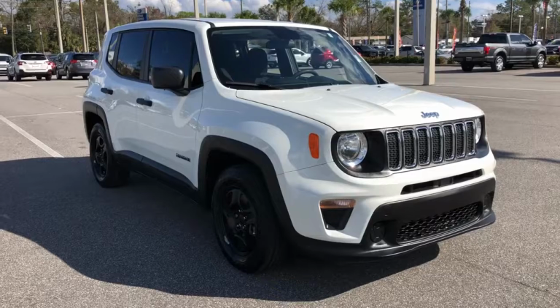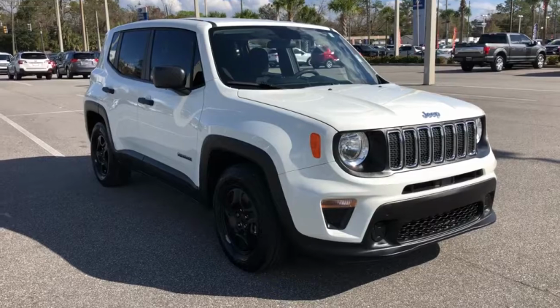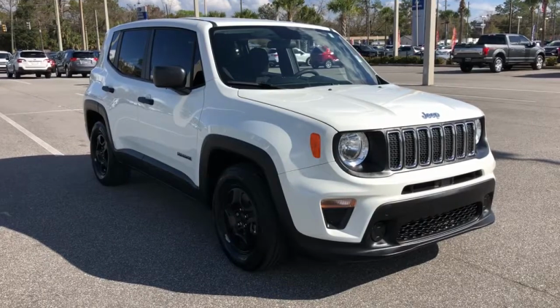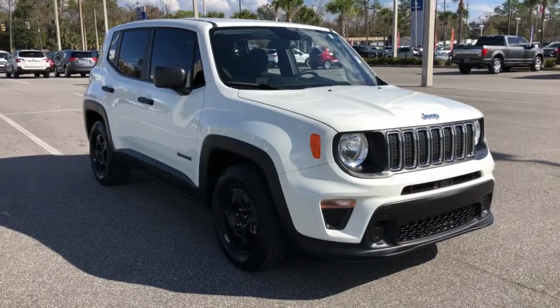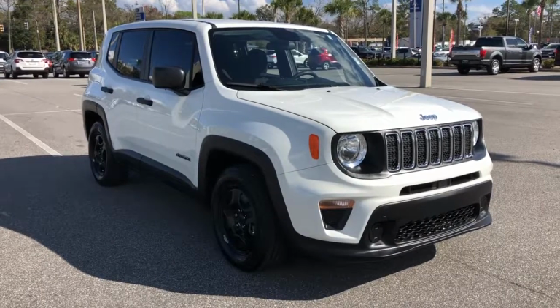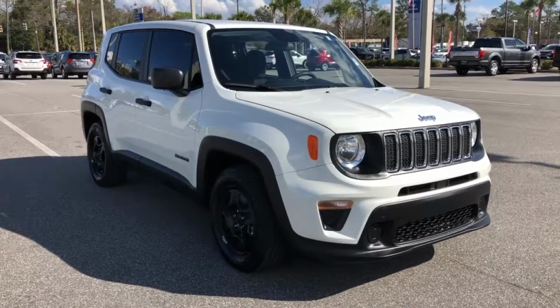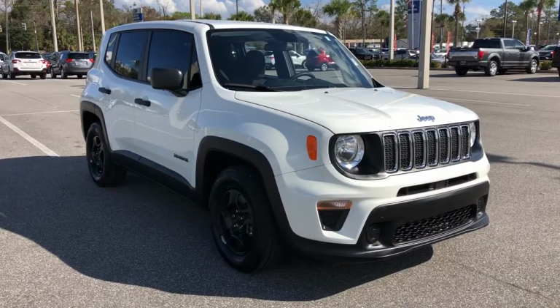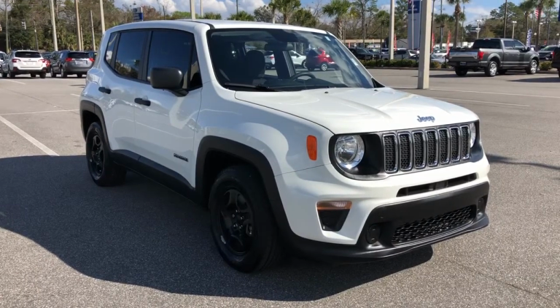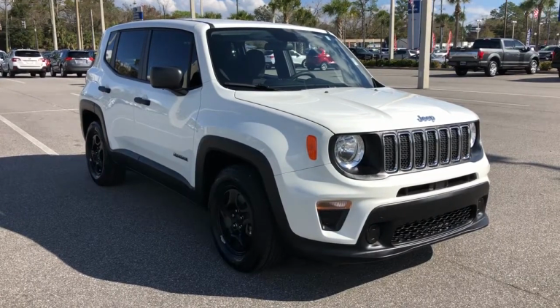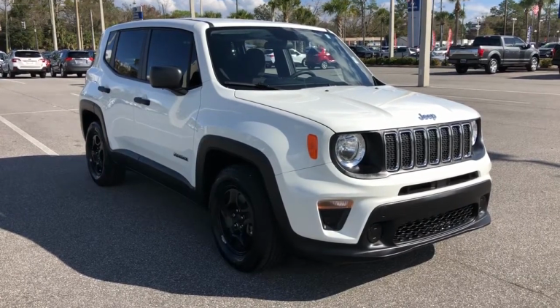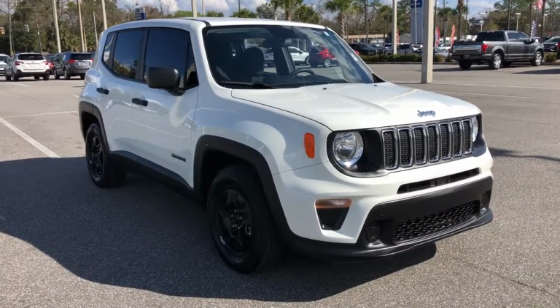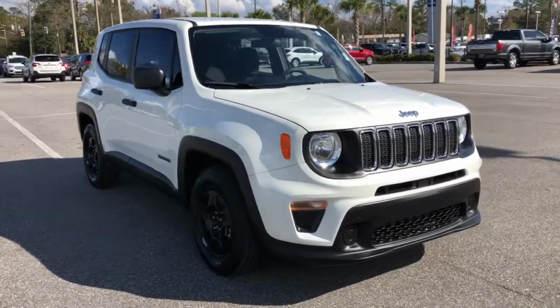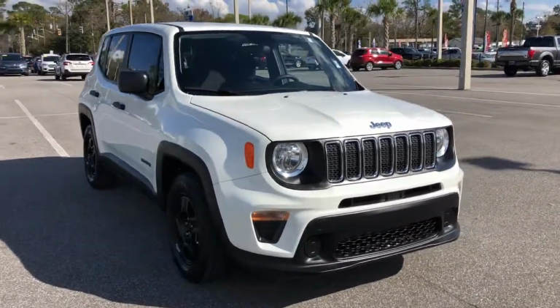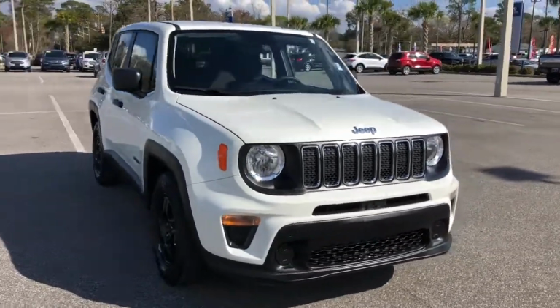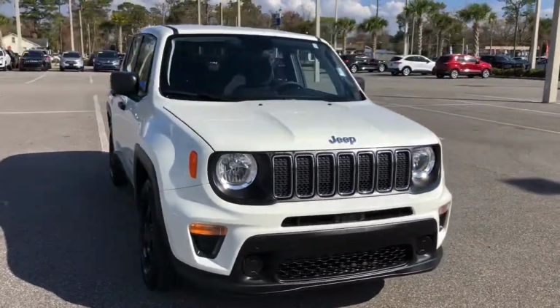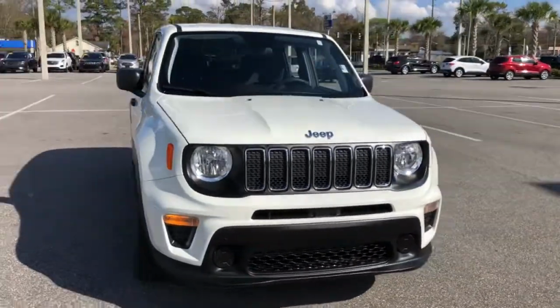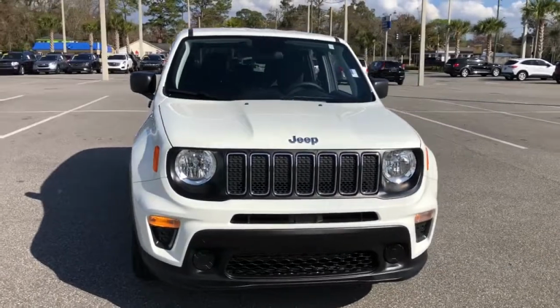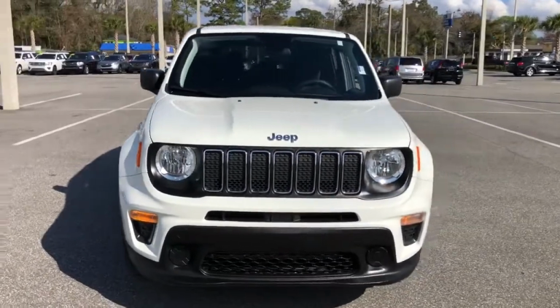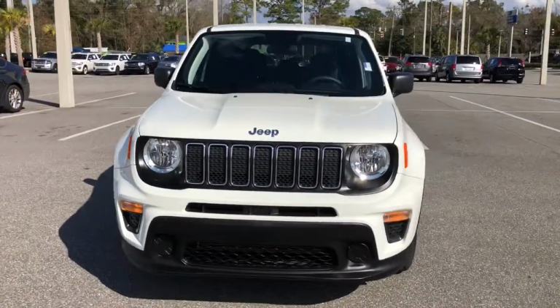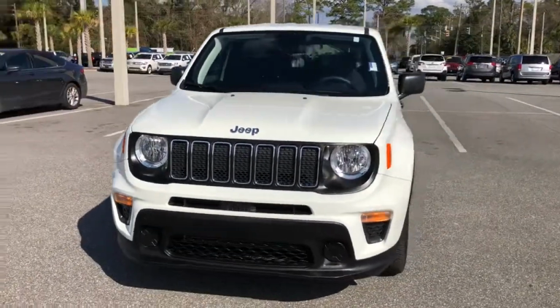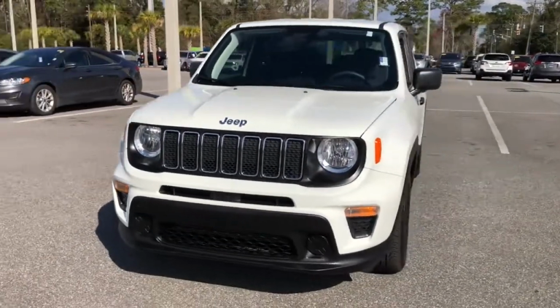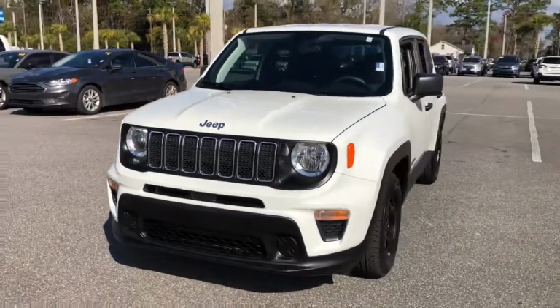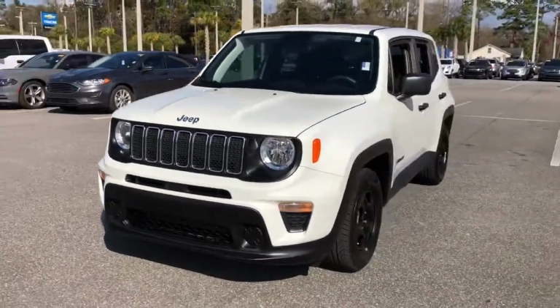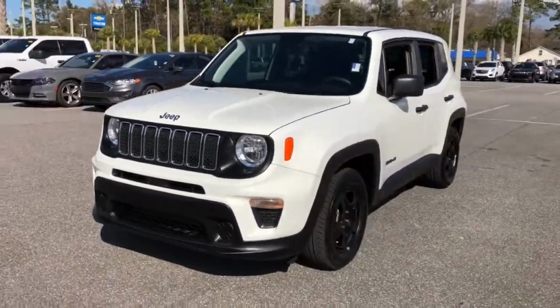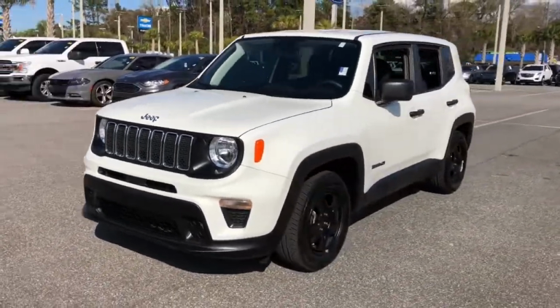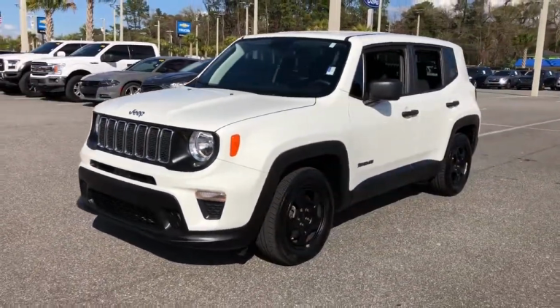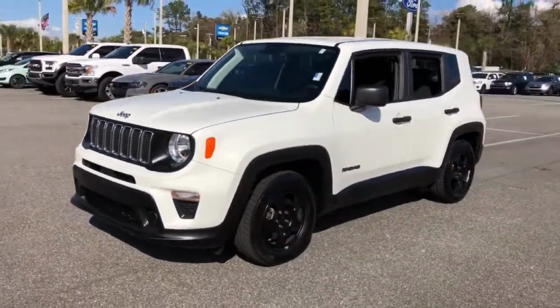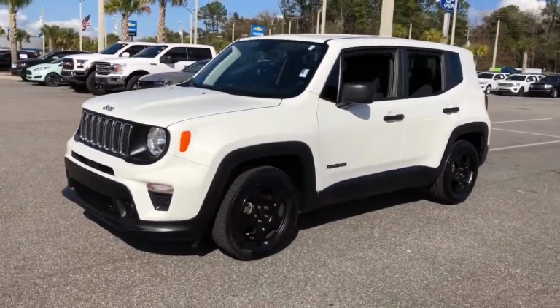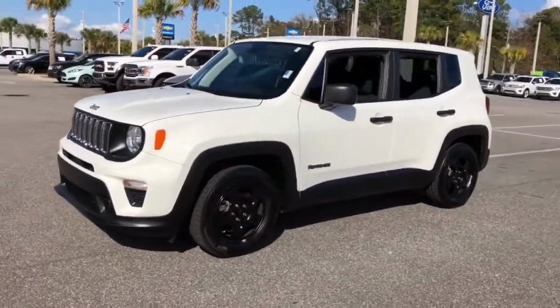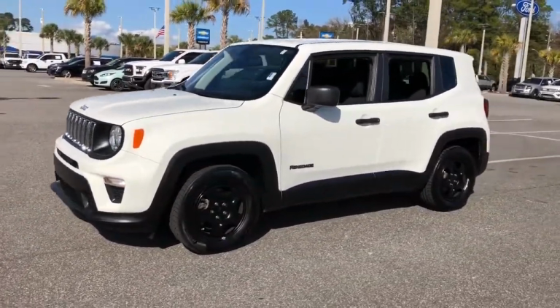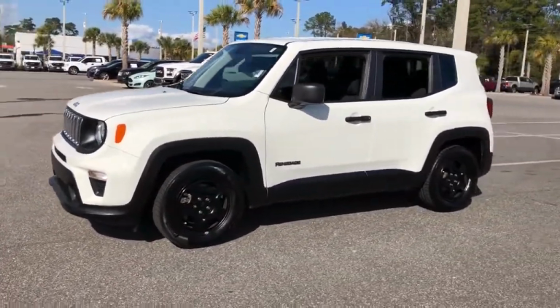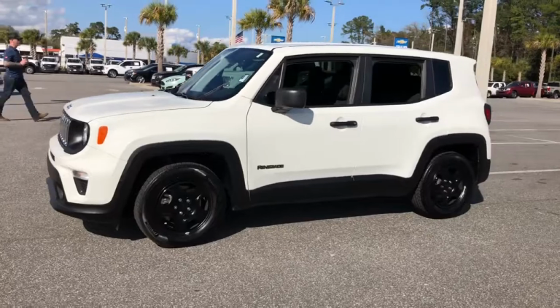Looking for your dream car? It could be the 2020 Jeep Renegade. With less than 40,000 miles on the odometer, this vehicle provides excellent value.